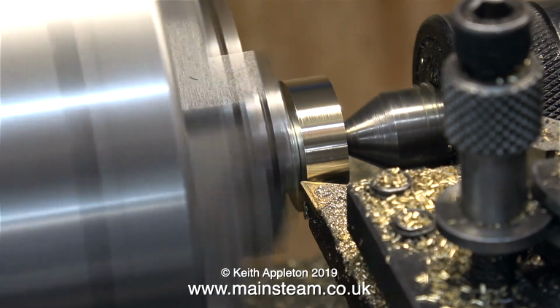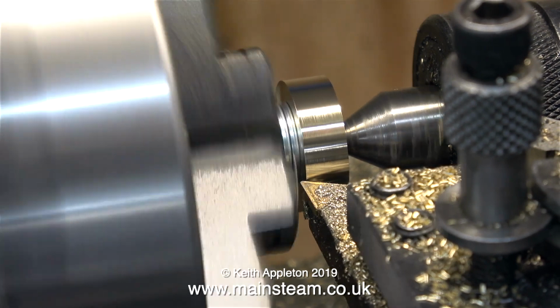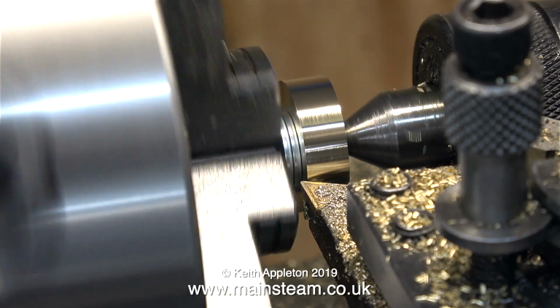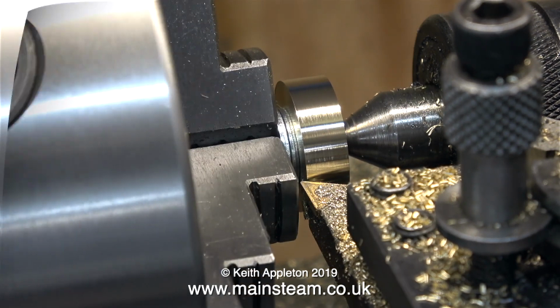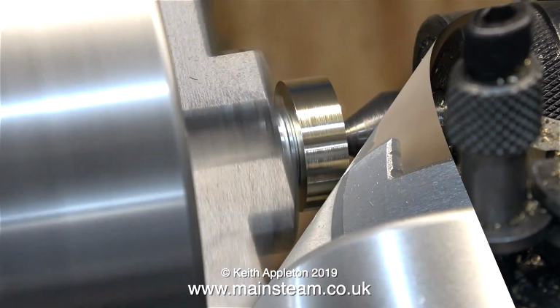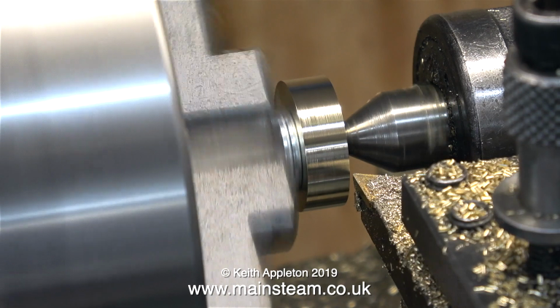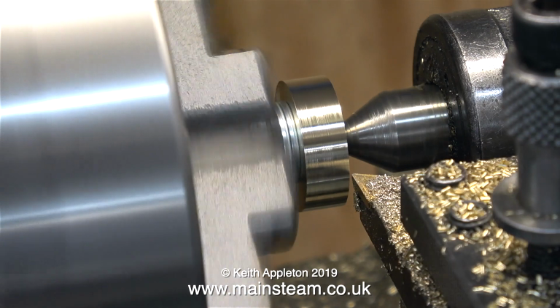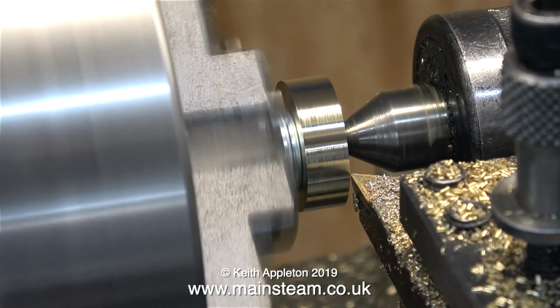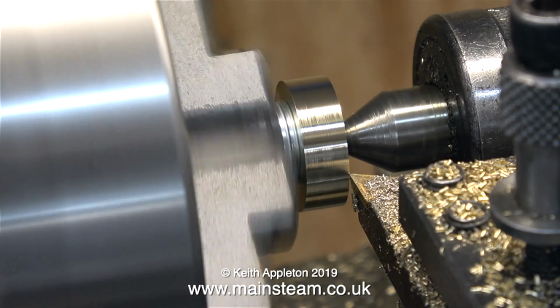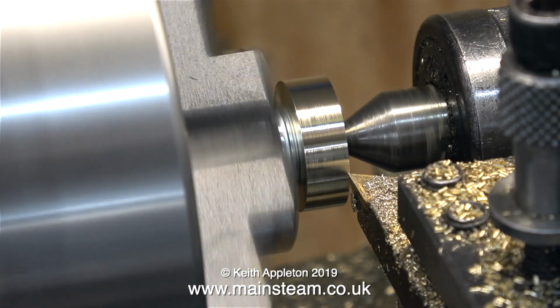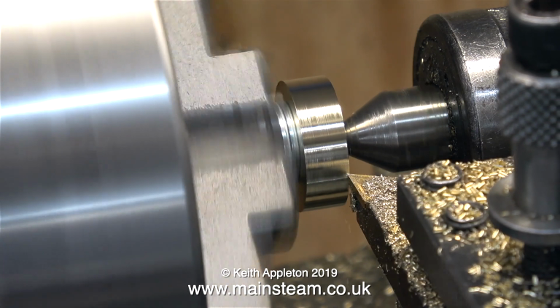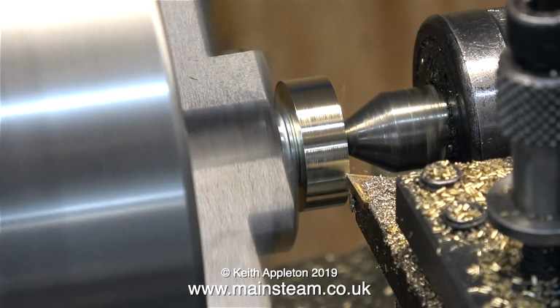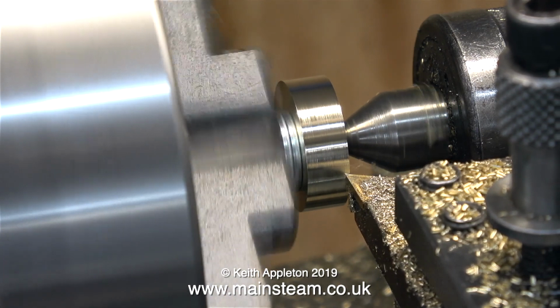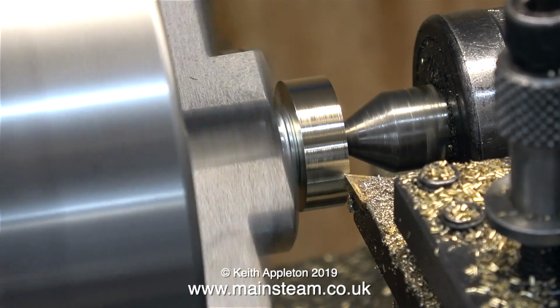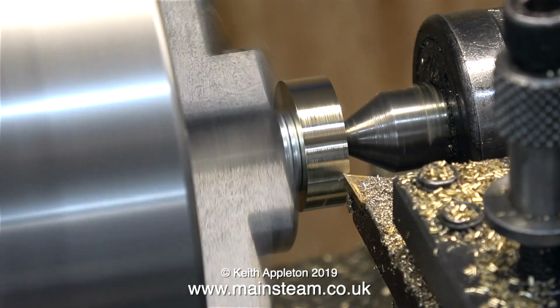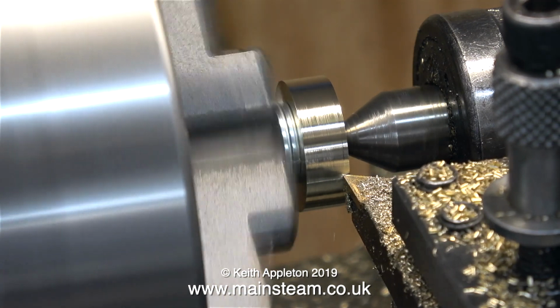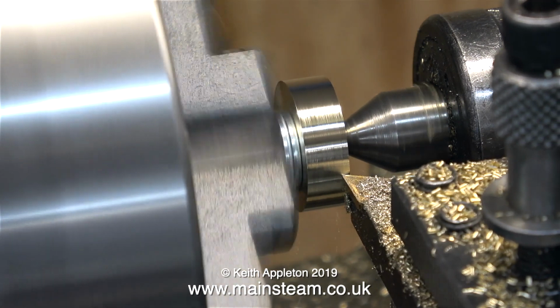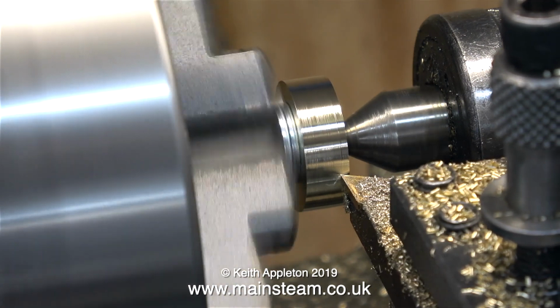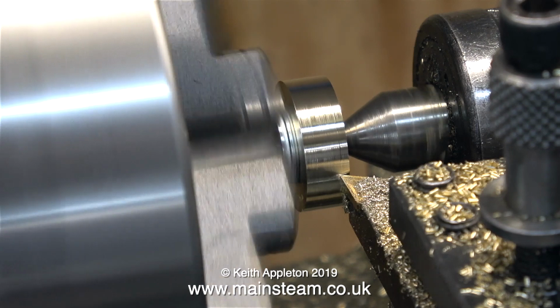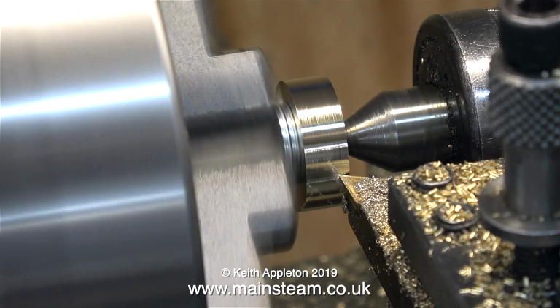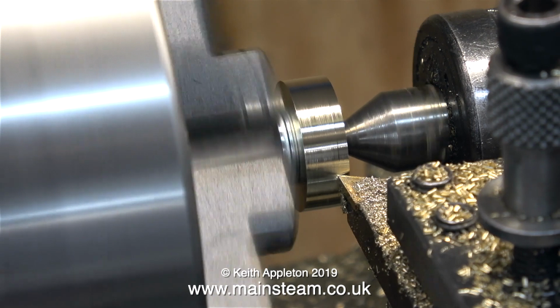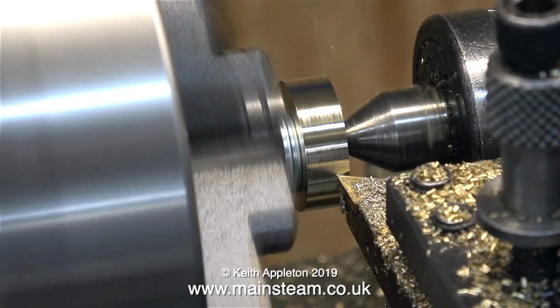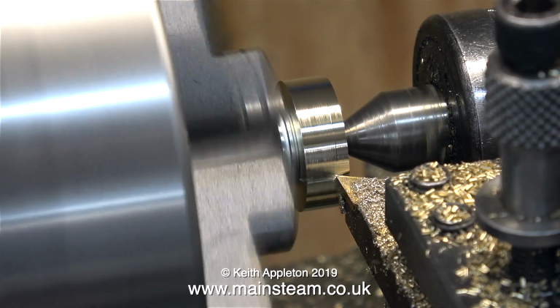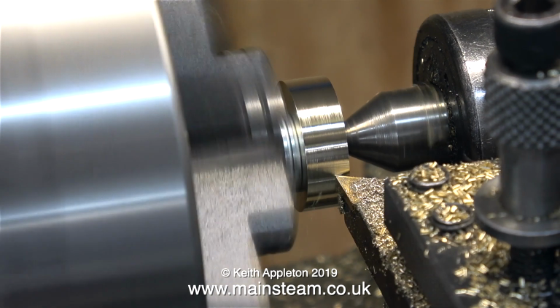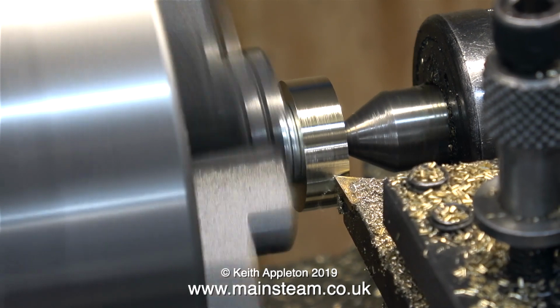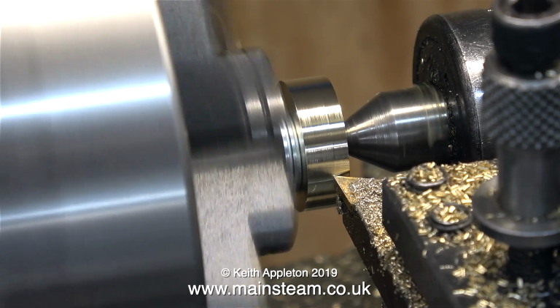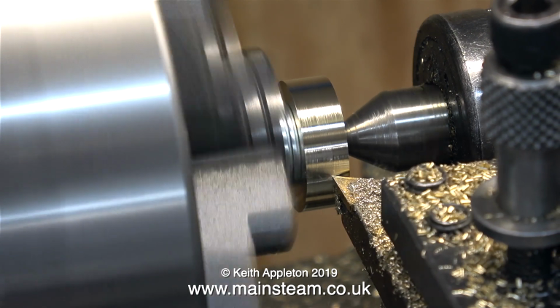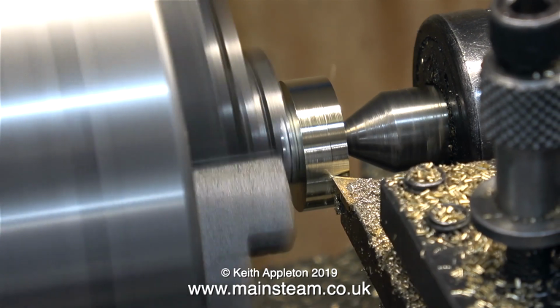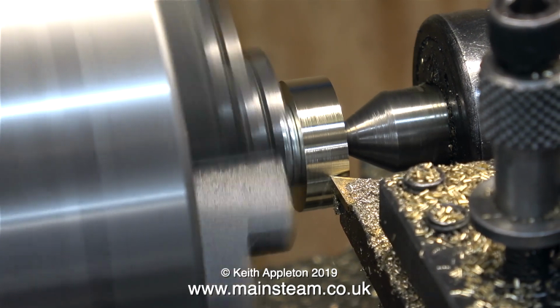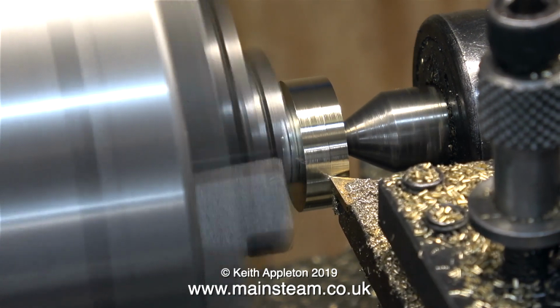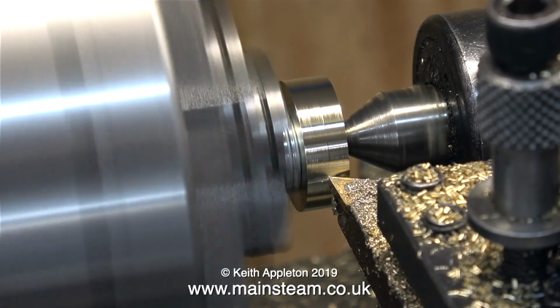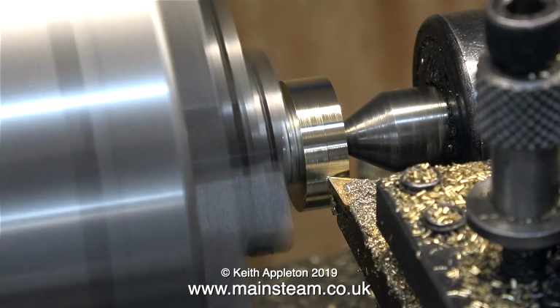Collets are much better for these sorts of jobs — for pistons, axles, and things like that, always try and use collets if you have them. But most beginners don't have them, and a word of warning: do not buy cheap collets because they're not concentric and it is self-defeating buying a set of collets that don't run true.